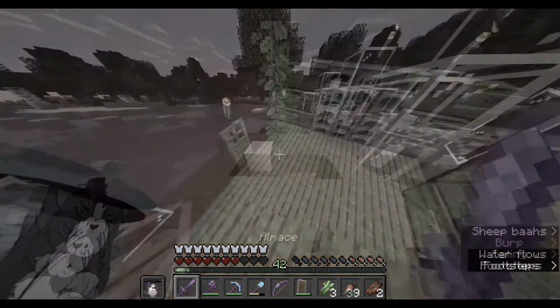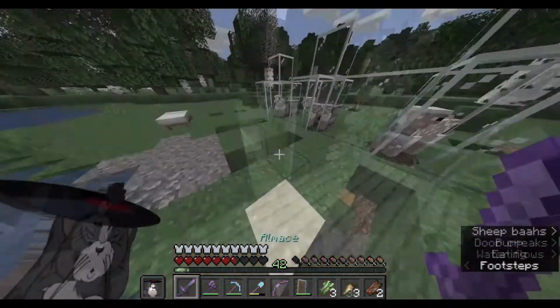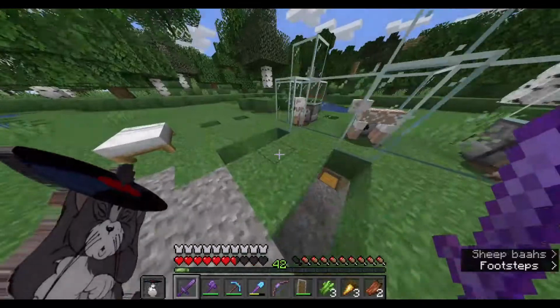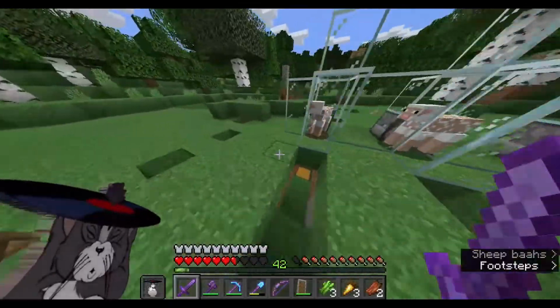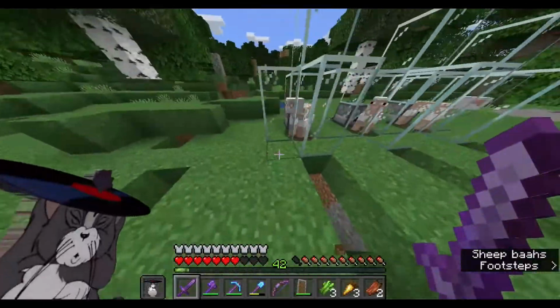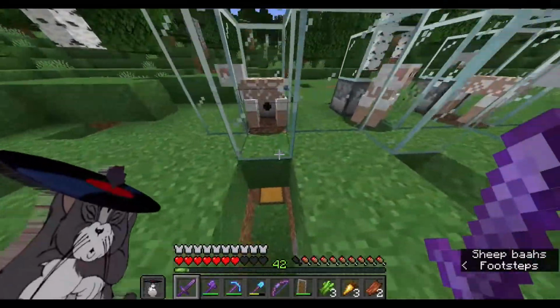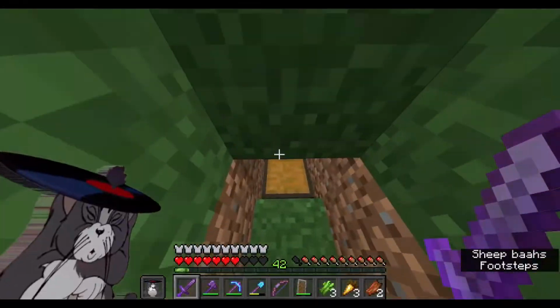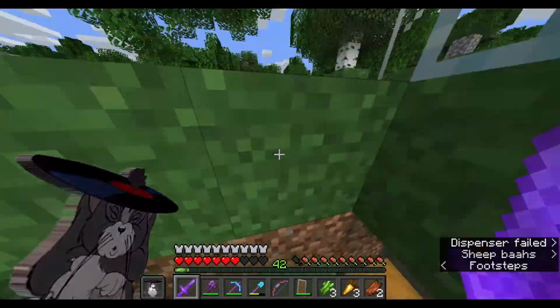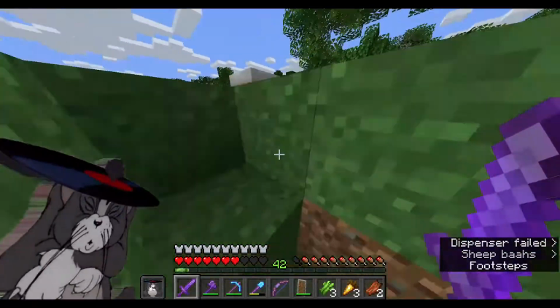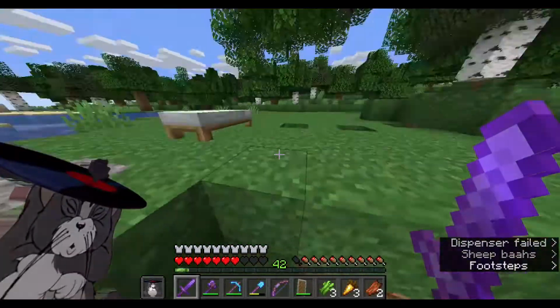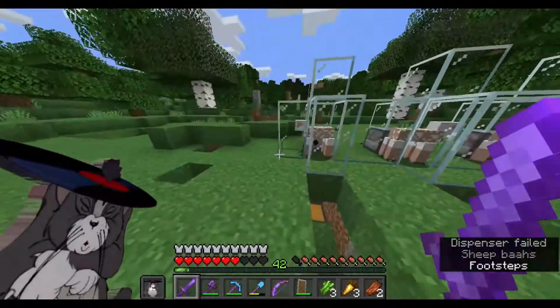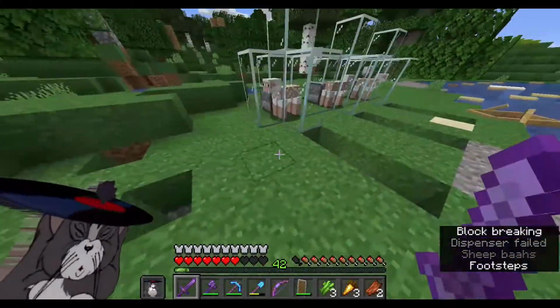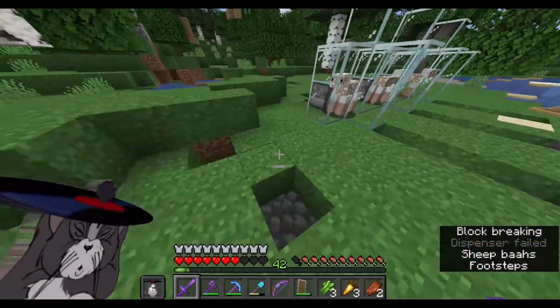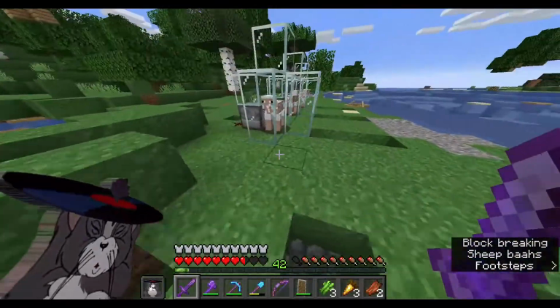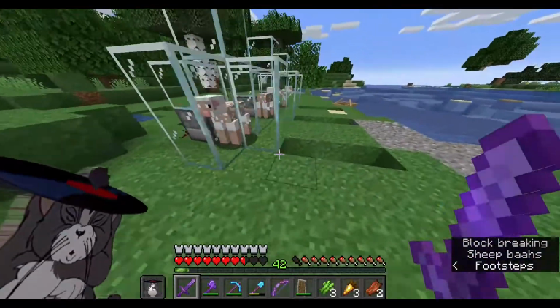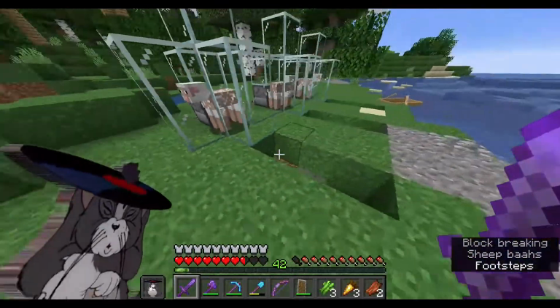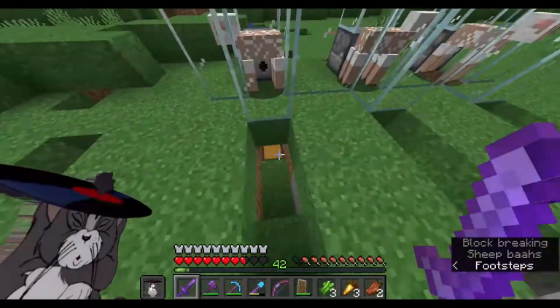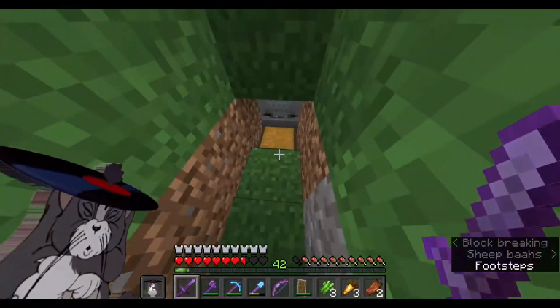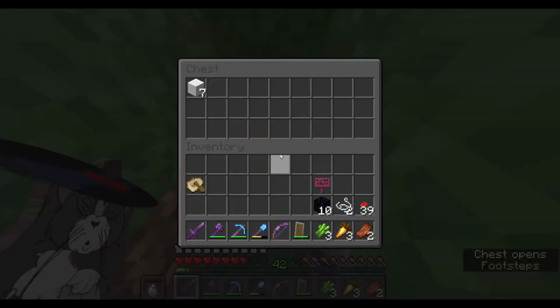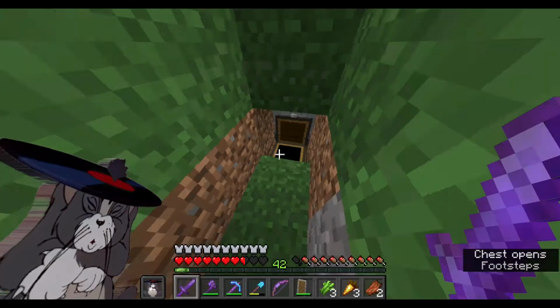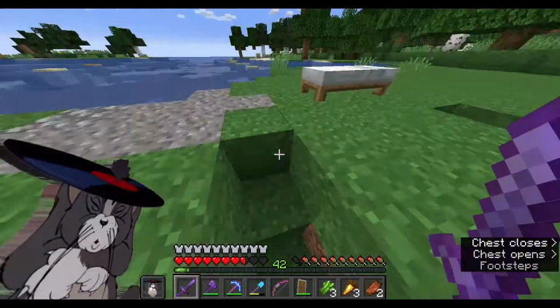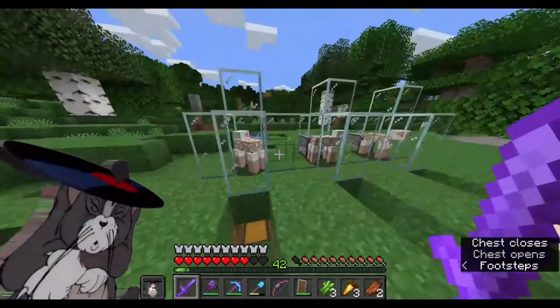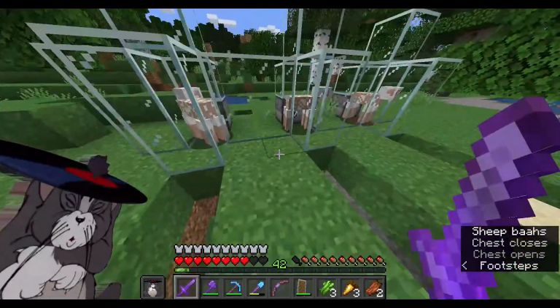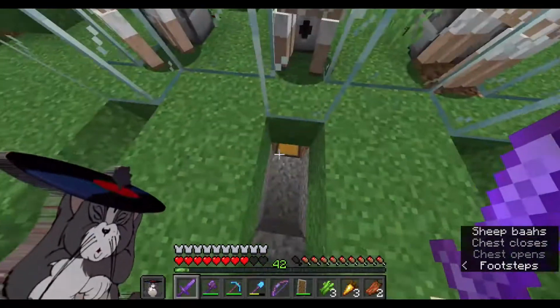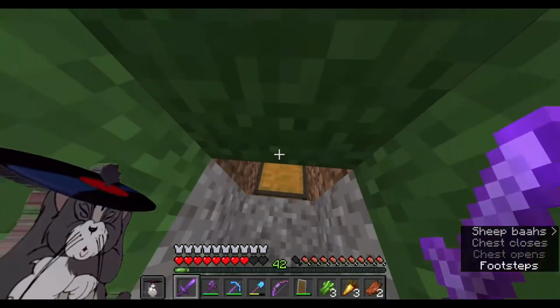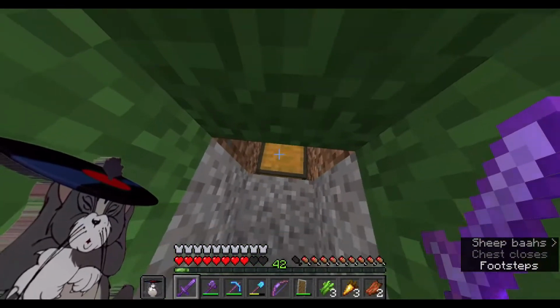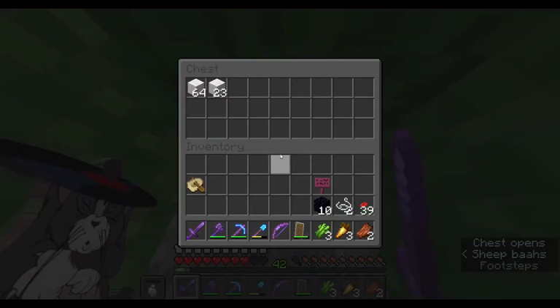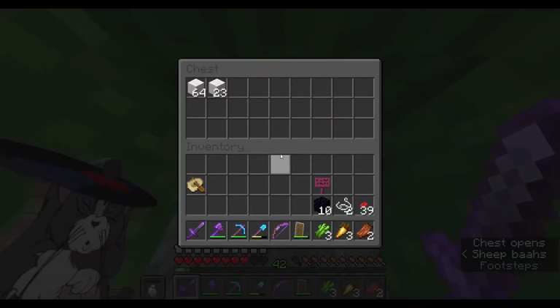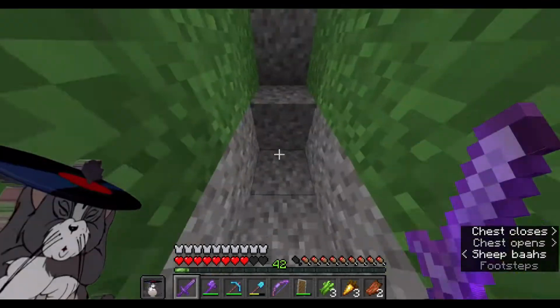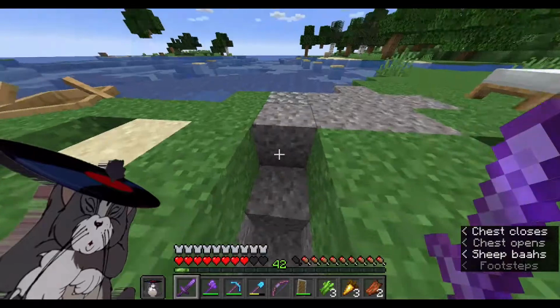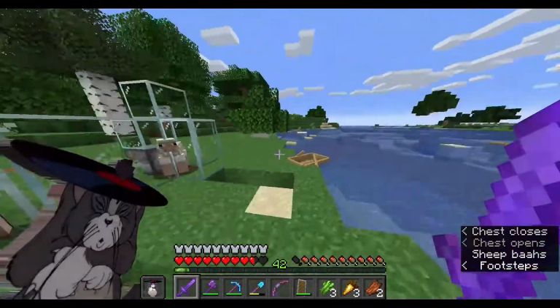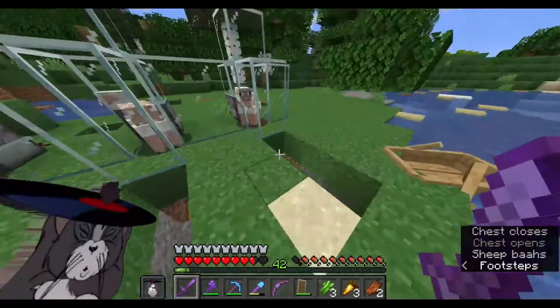This is the sheep farm that I was talking about. It's in the spawn chunks so that it always keeps on dispensing. It's so that we can make beds so that we can sleep in the nether to find some ancient debris.